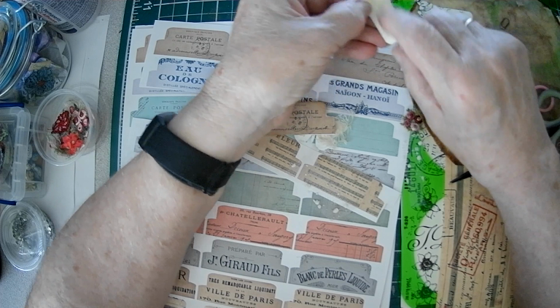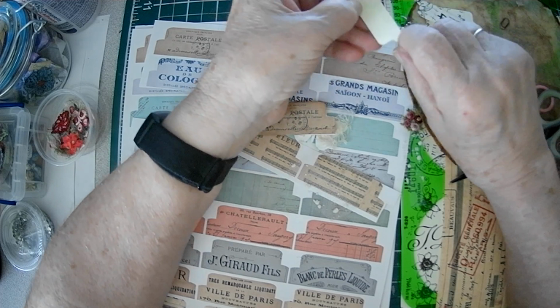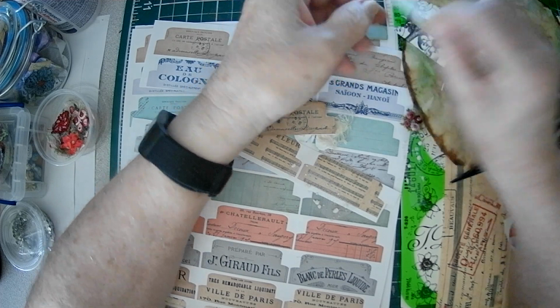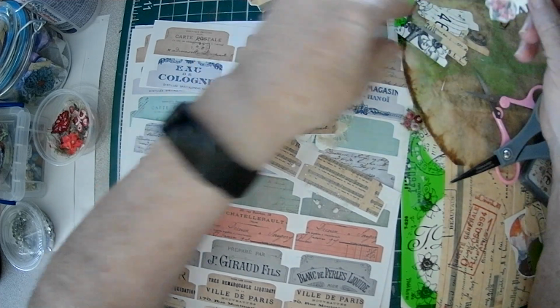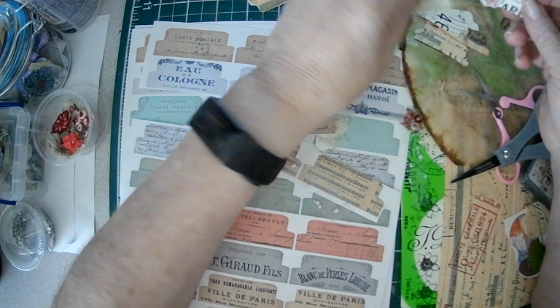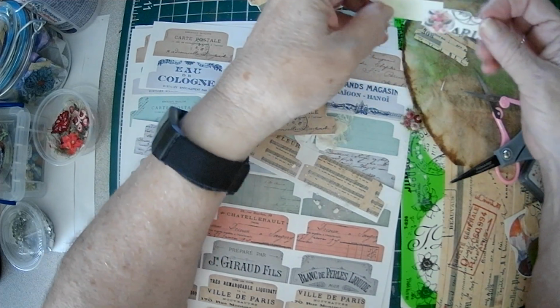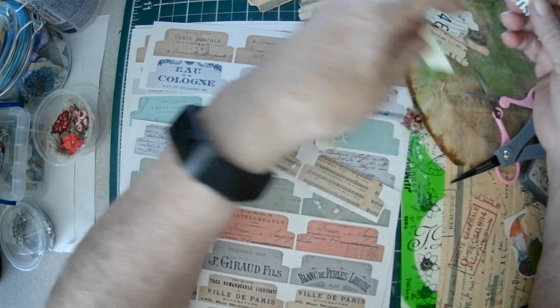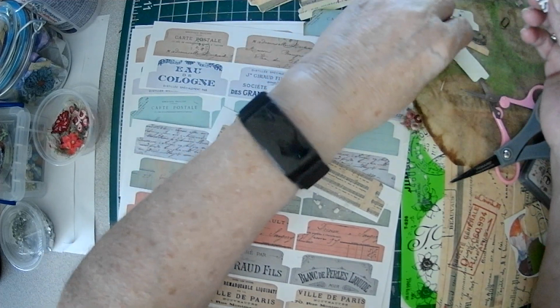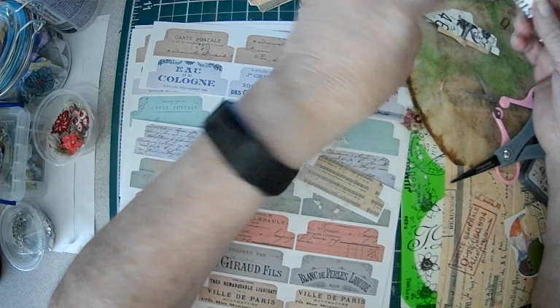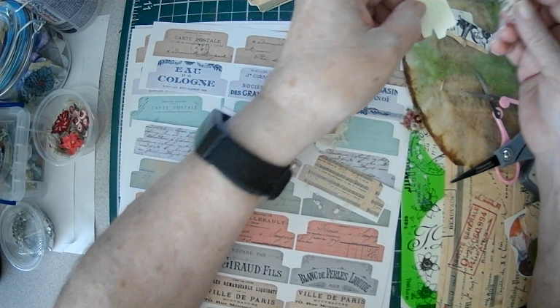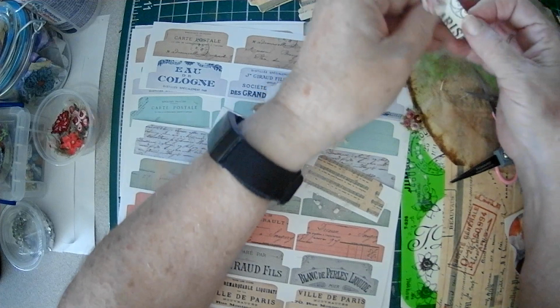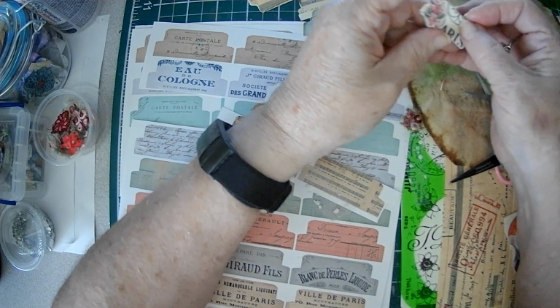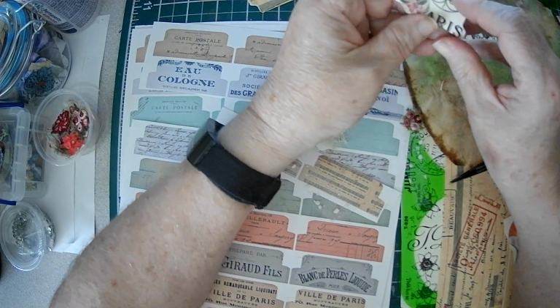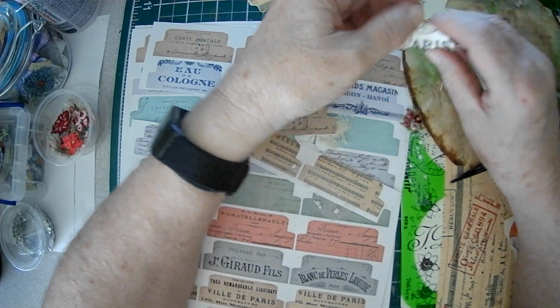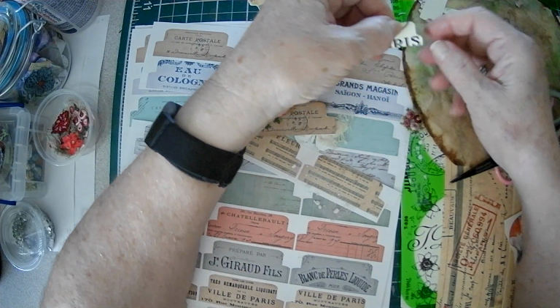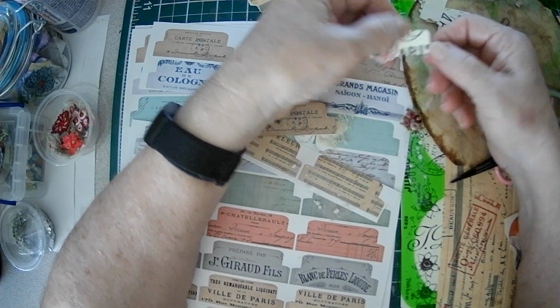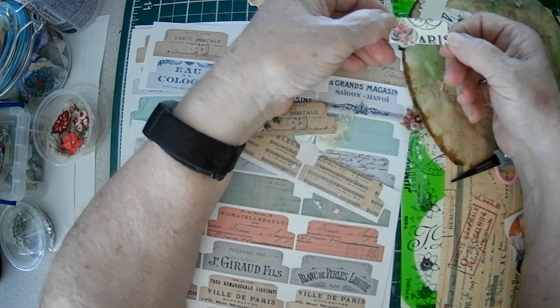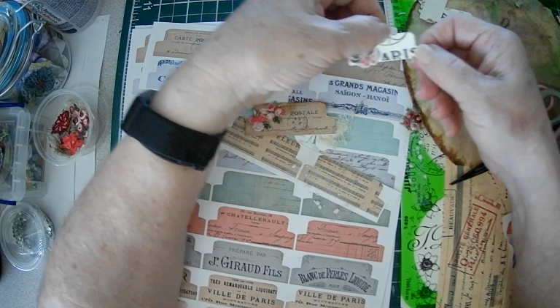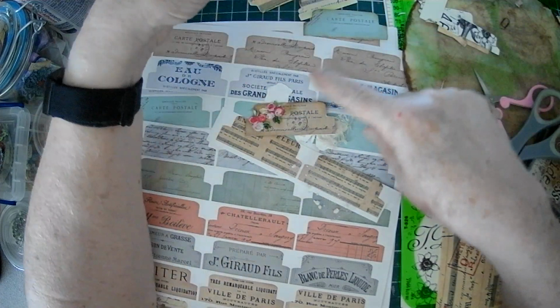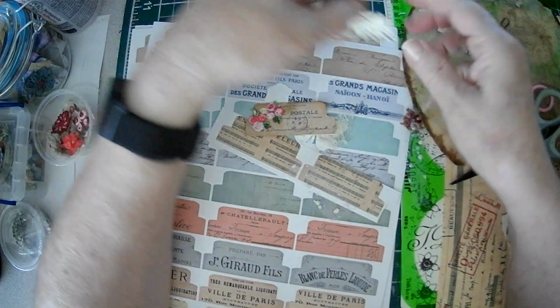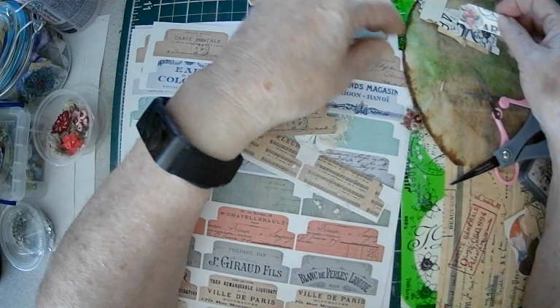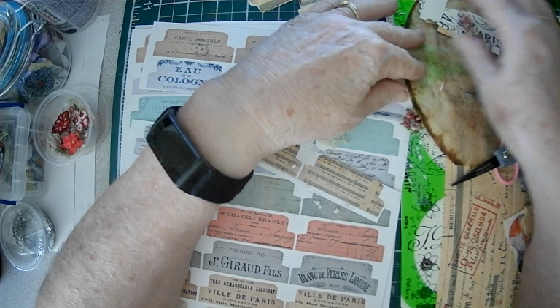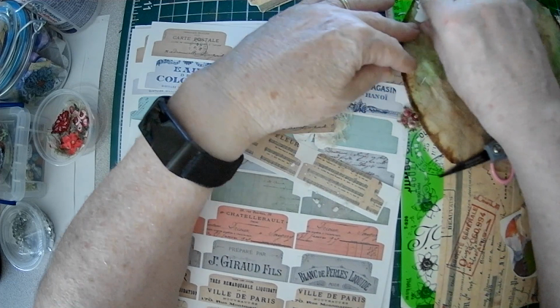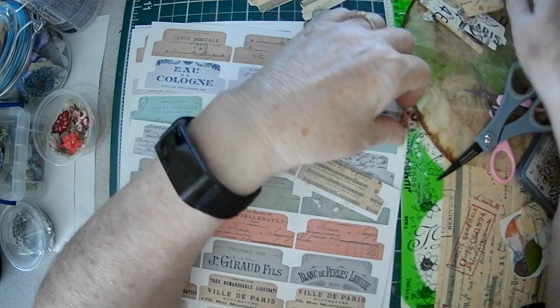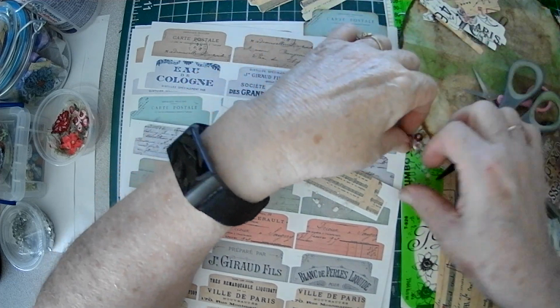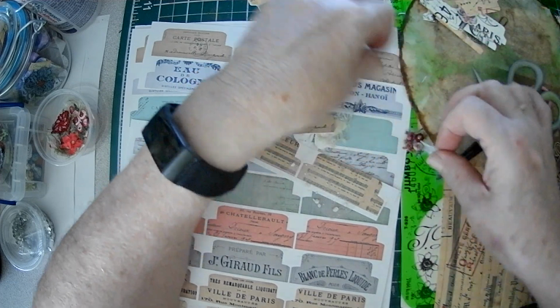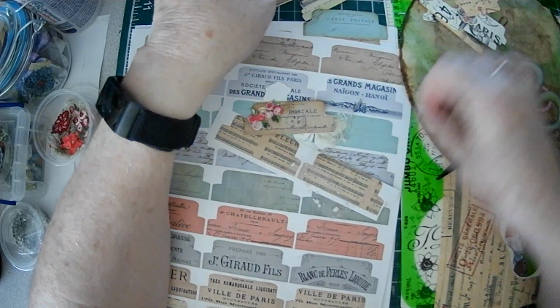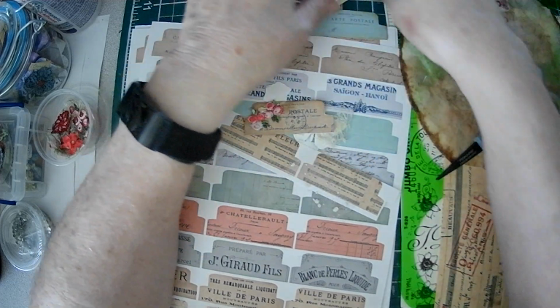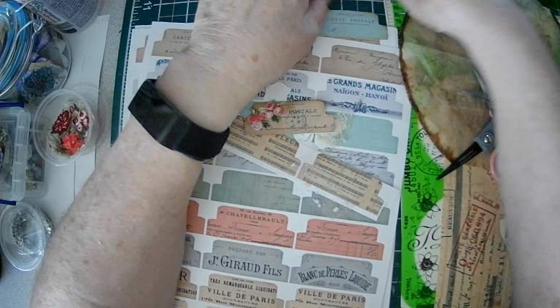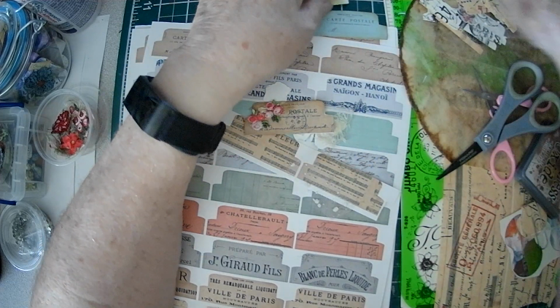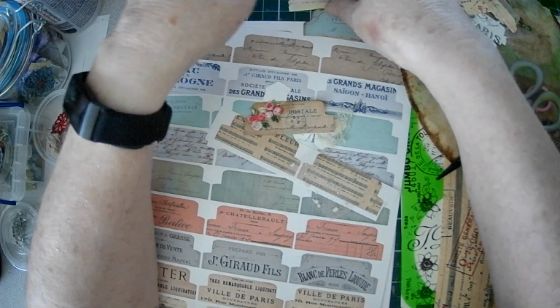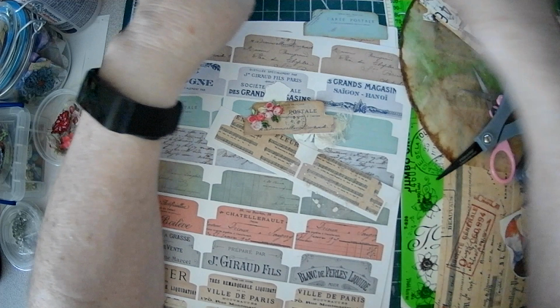You could ink the back, or you could just take one and glue one on the back, like you did with this big one. So that's another version.